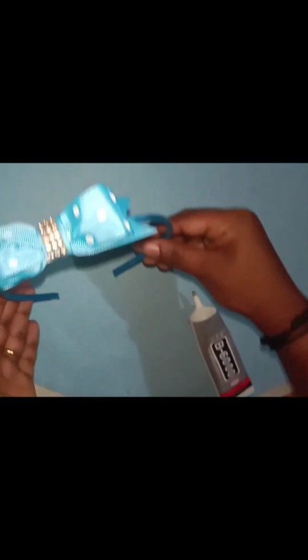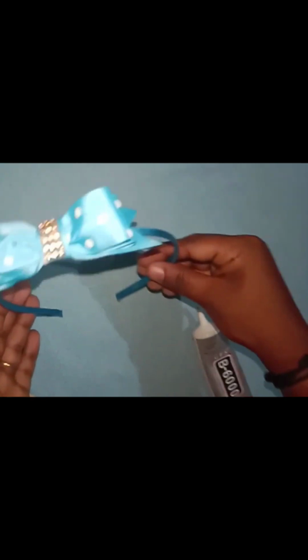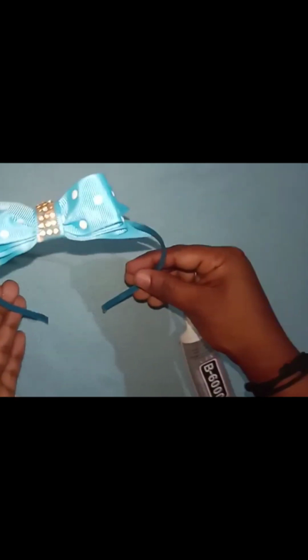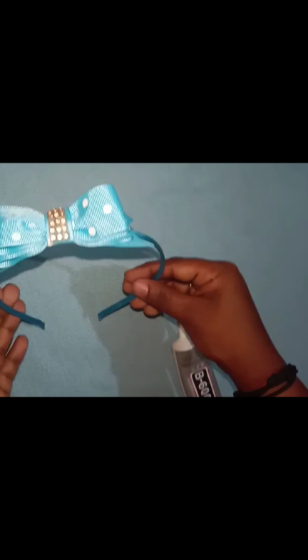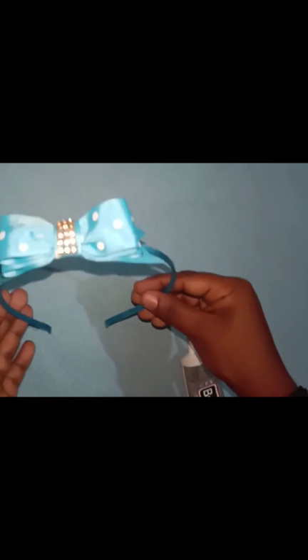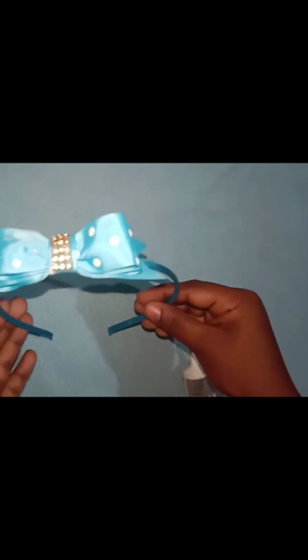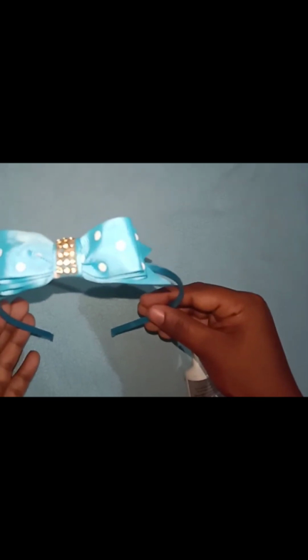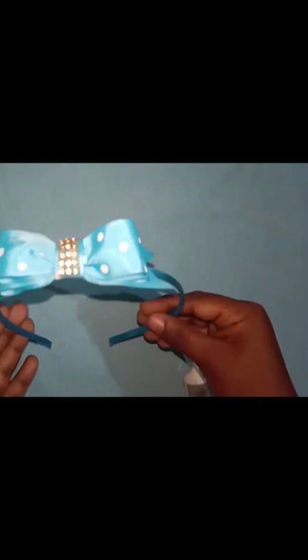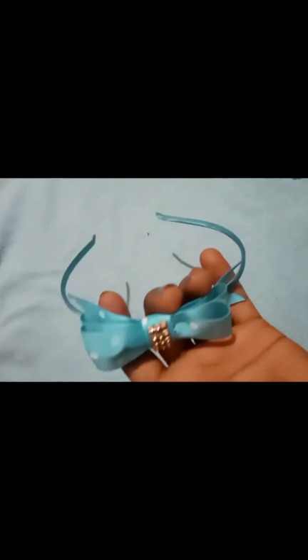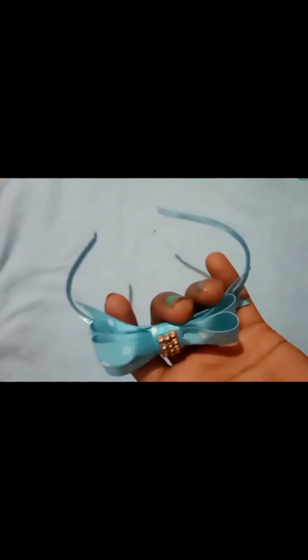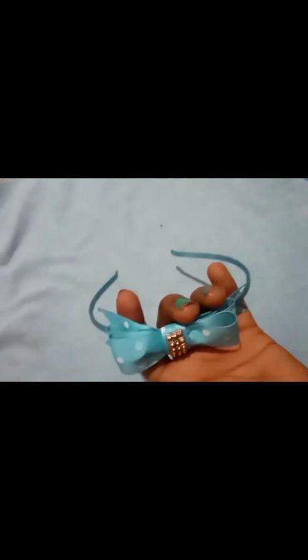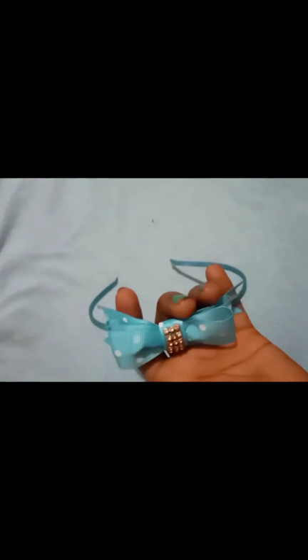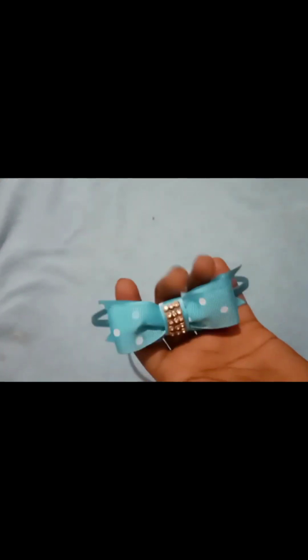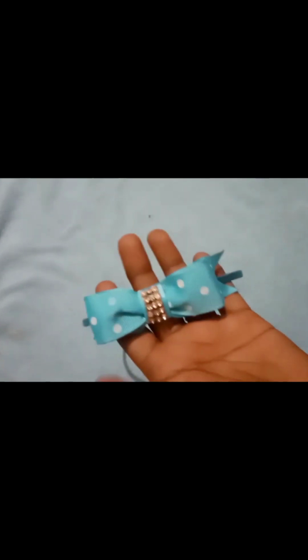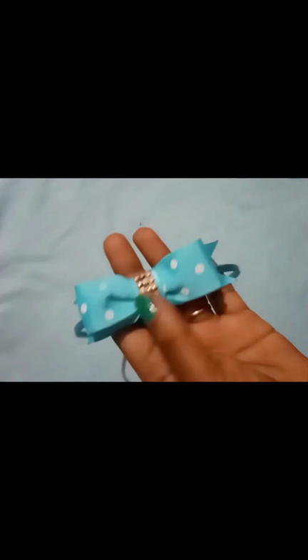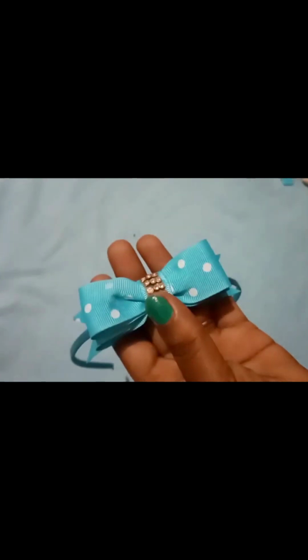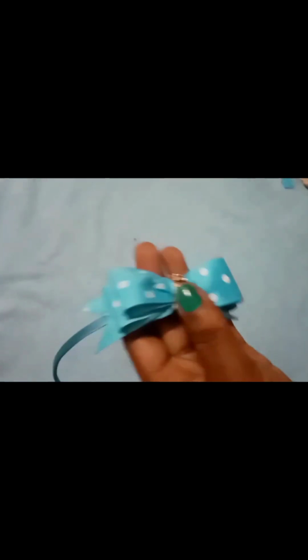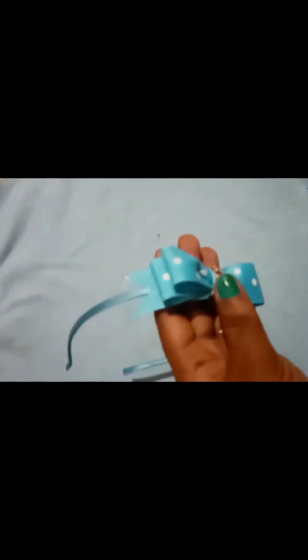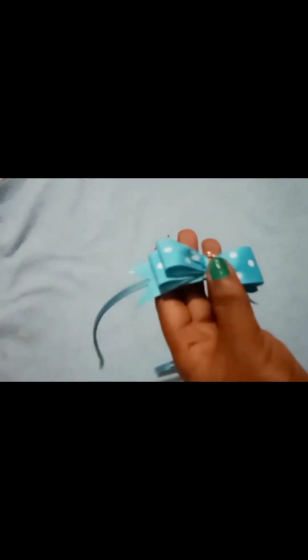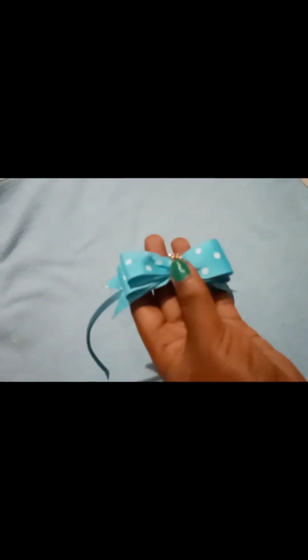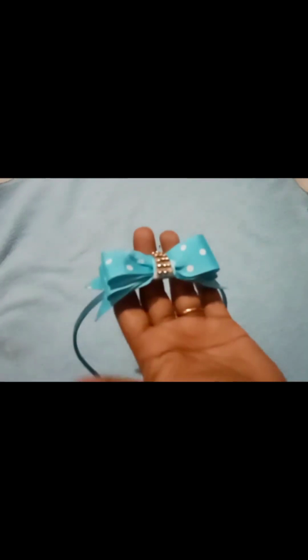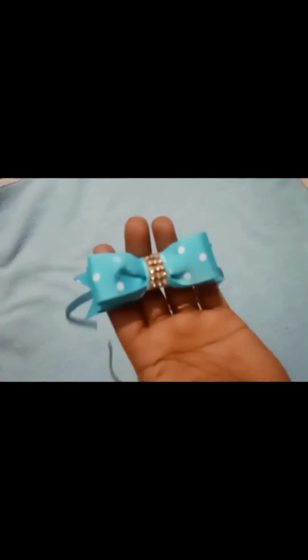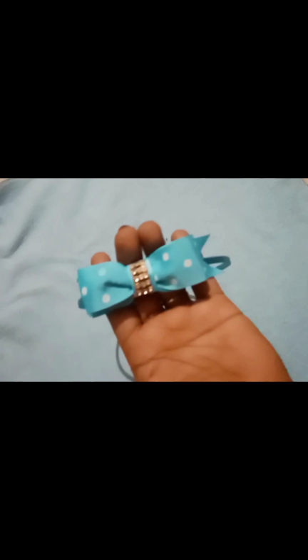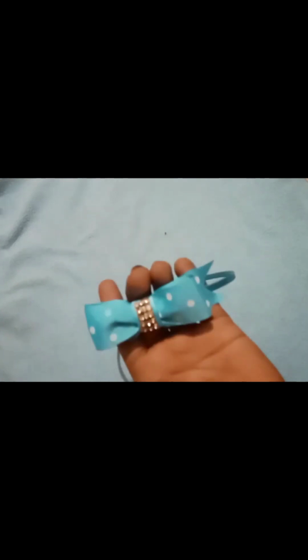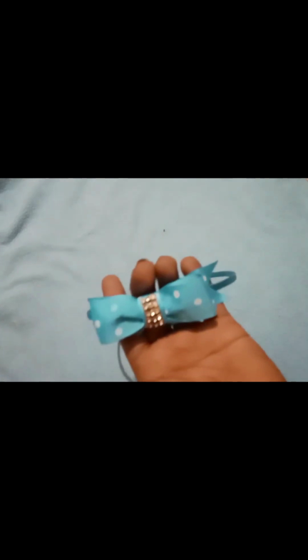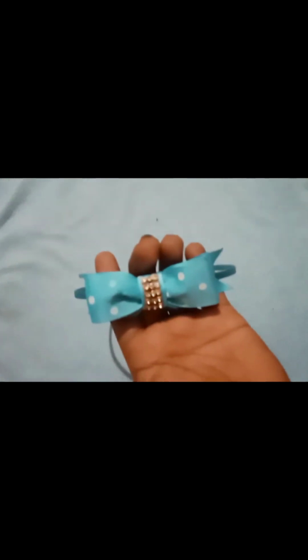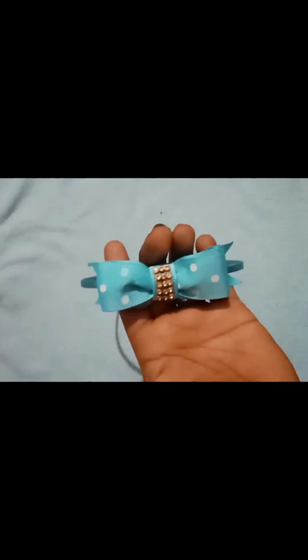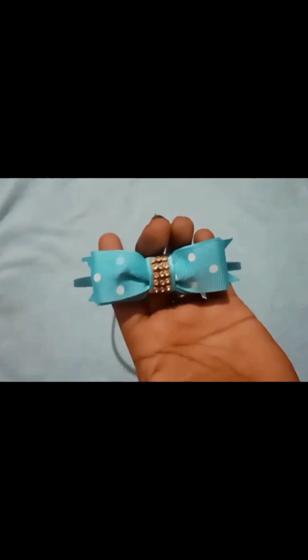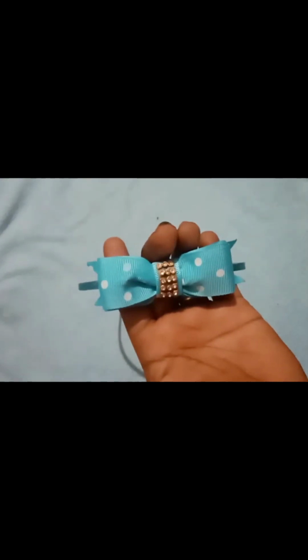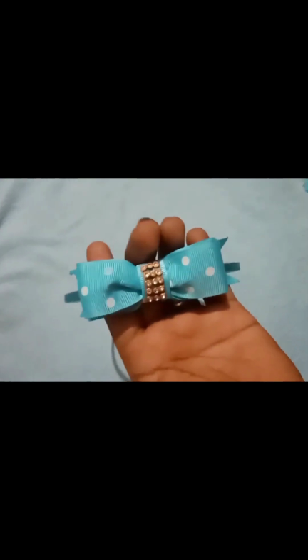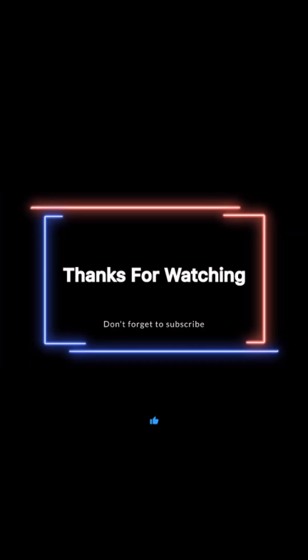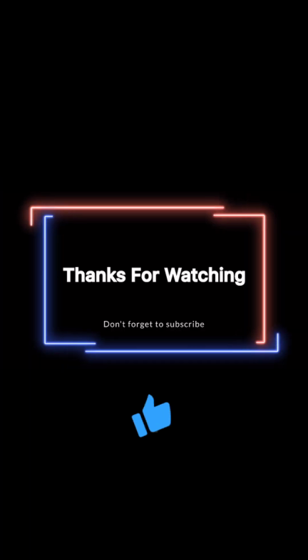Please like, share, and comment on this video. Thank you.